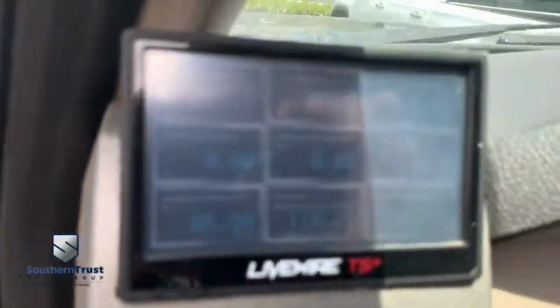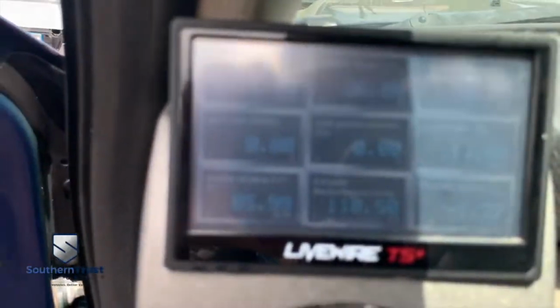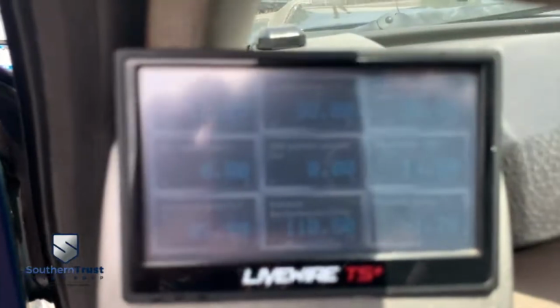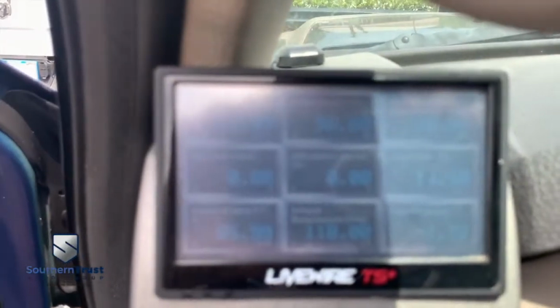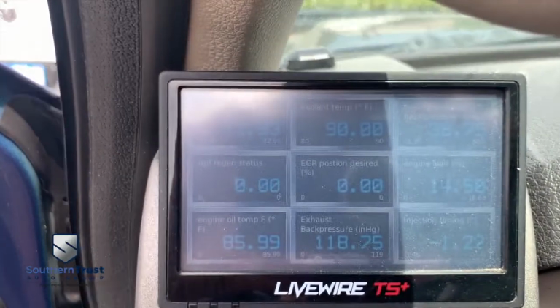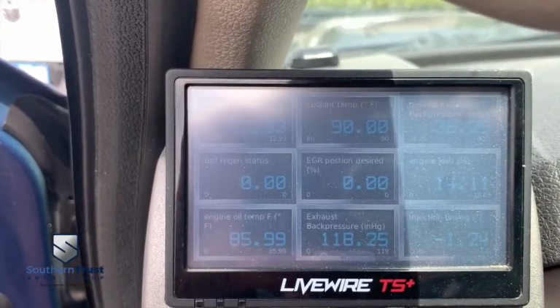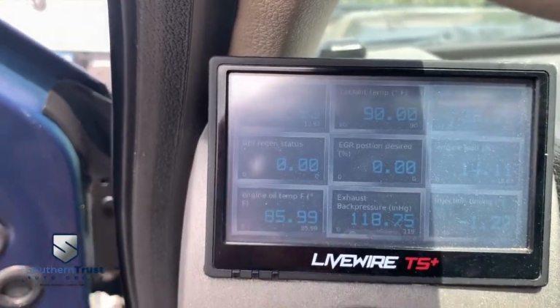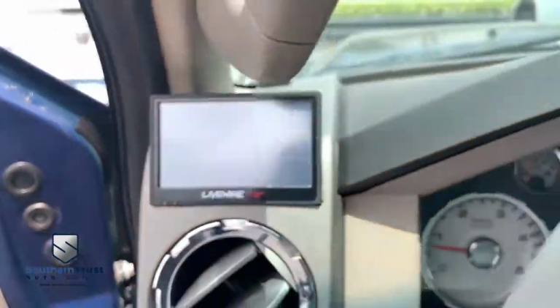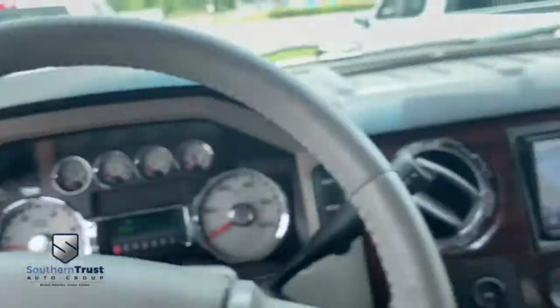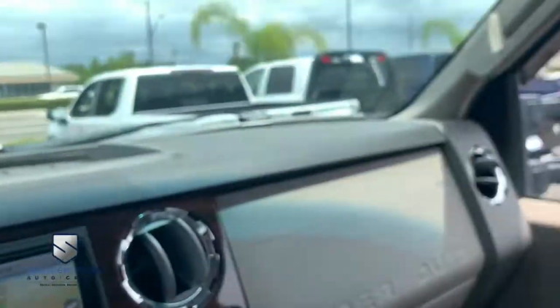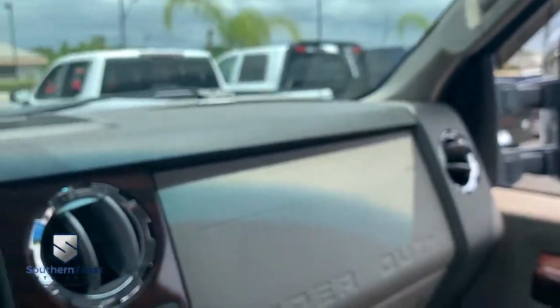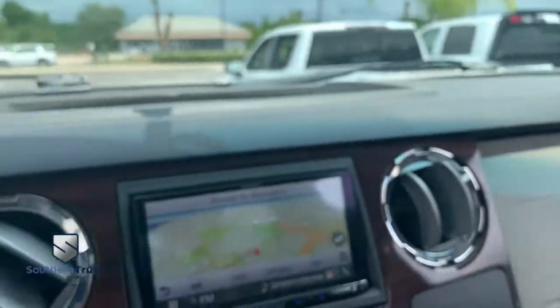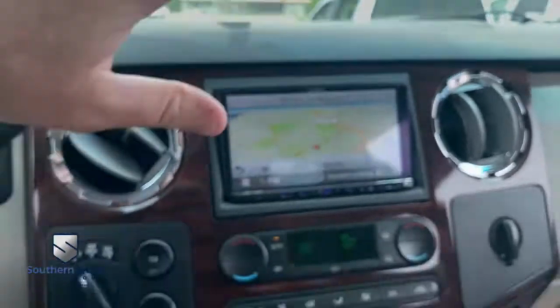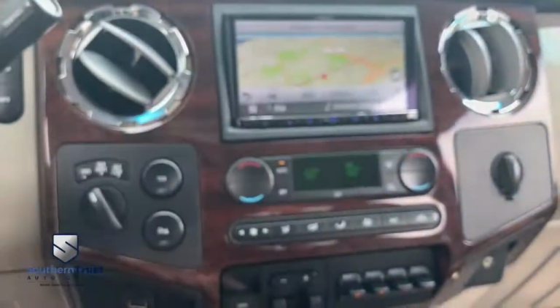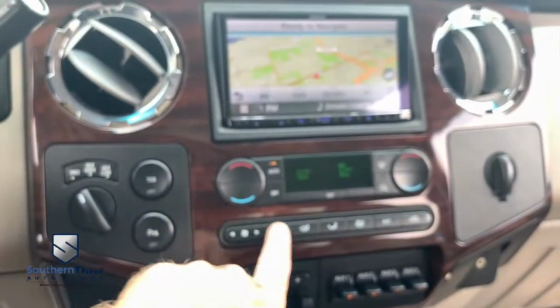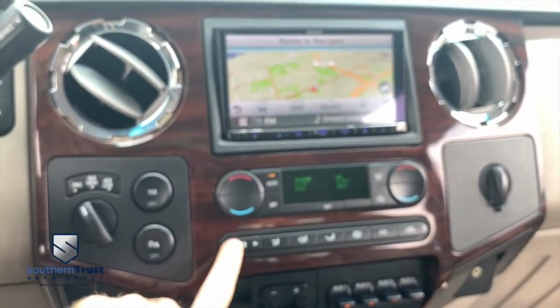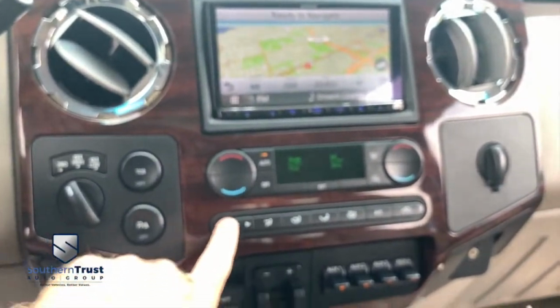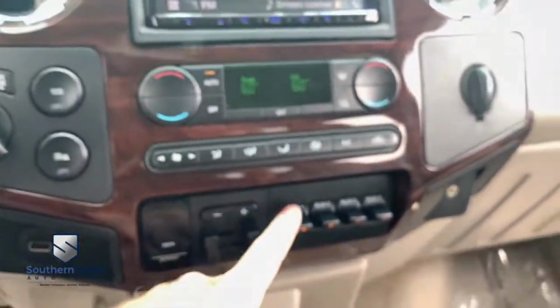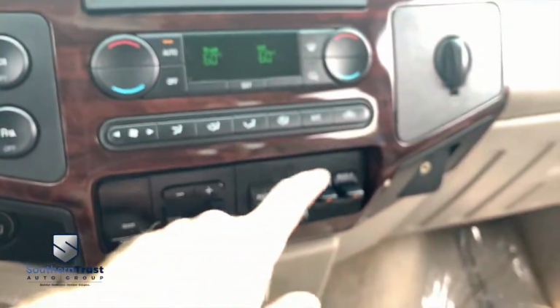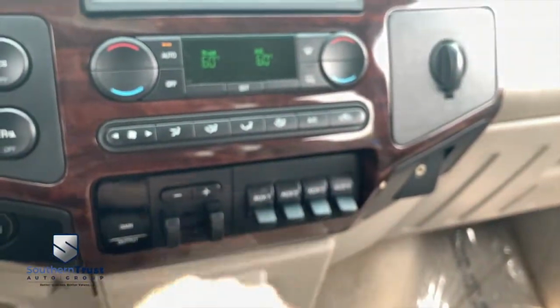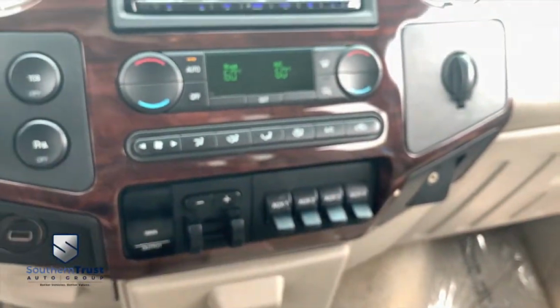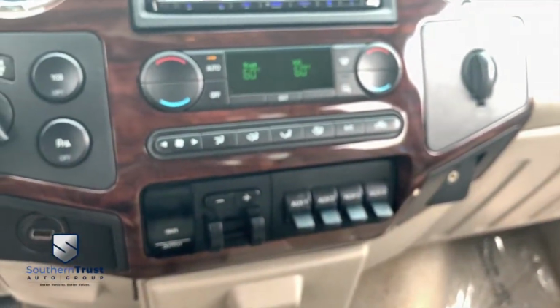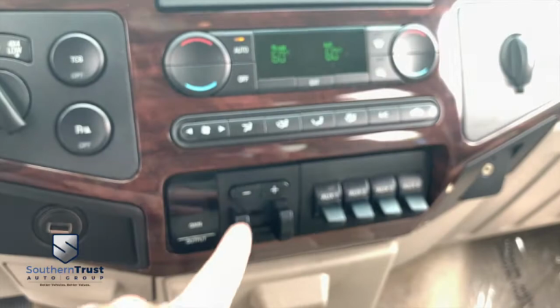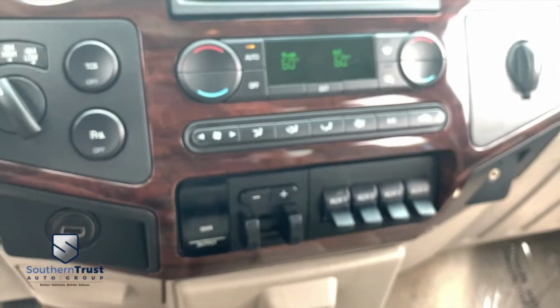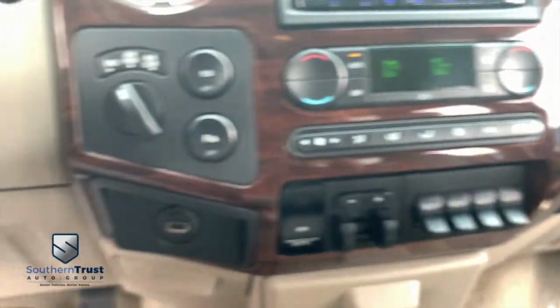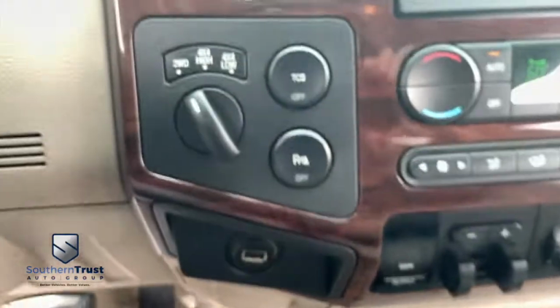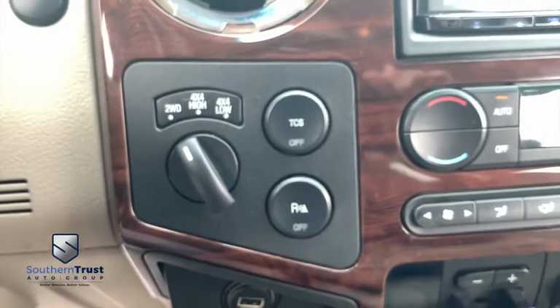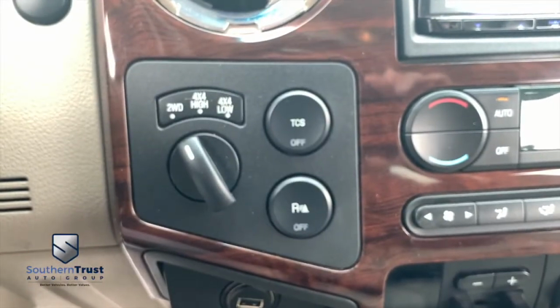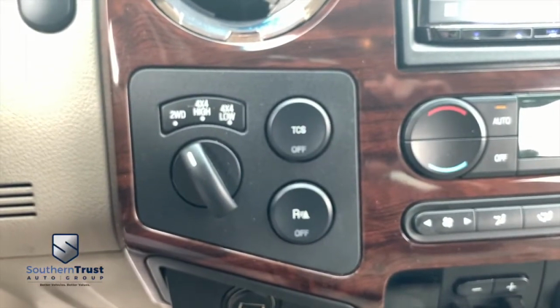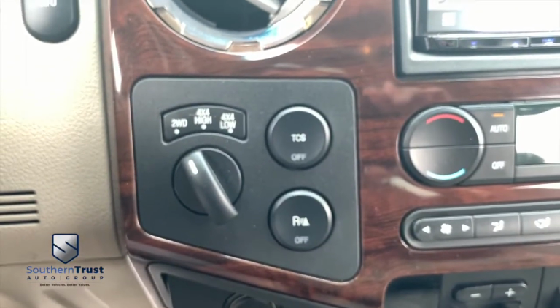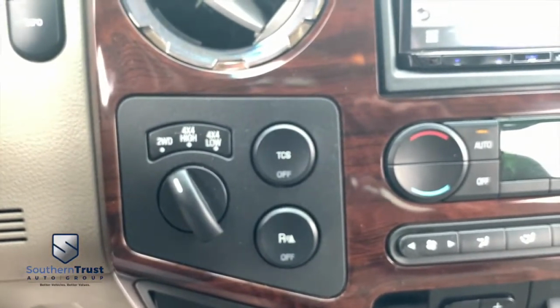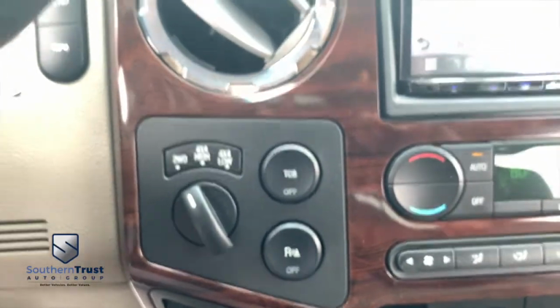It looks like you got some gauge action right there — oh, that live wire. Let's turn on this AC before we get frostbit. Auxiliary switches for anything your heart desires. Brake control for towing. Switch to four-wheel drive on the fly.